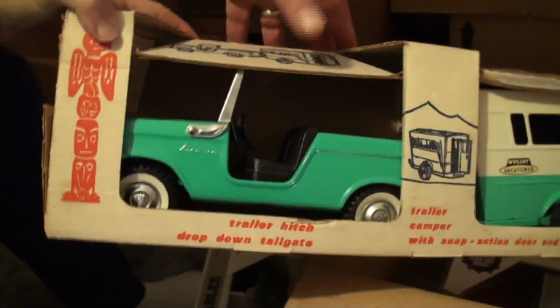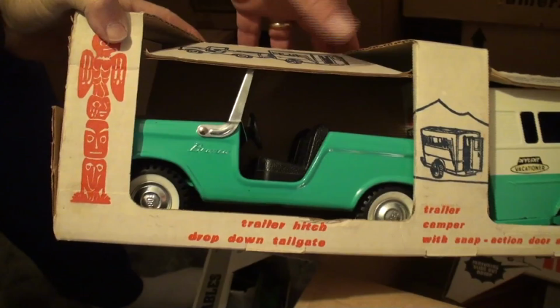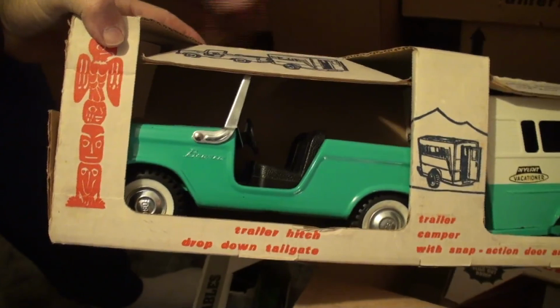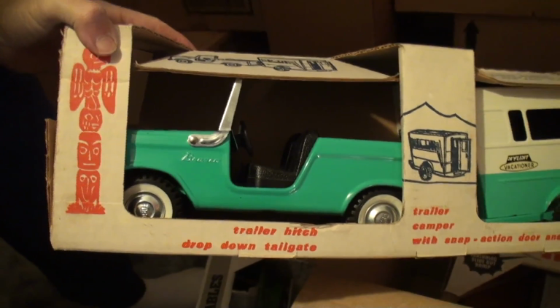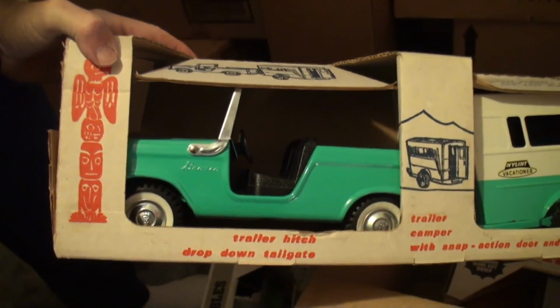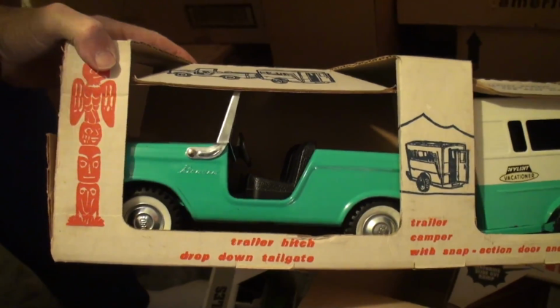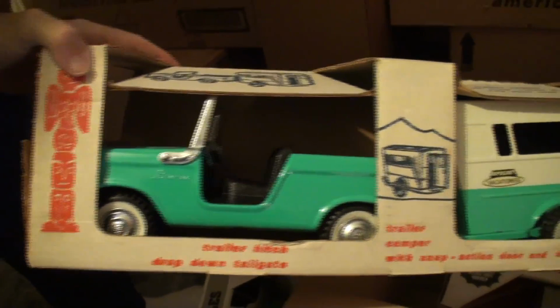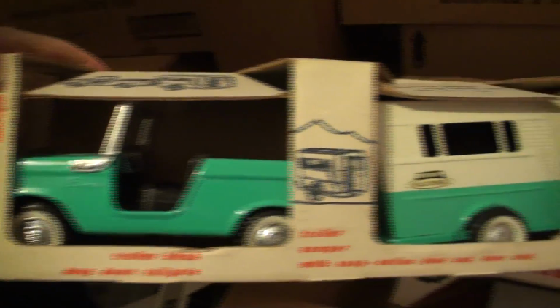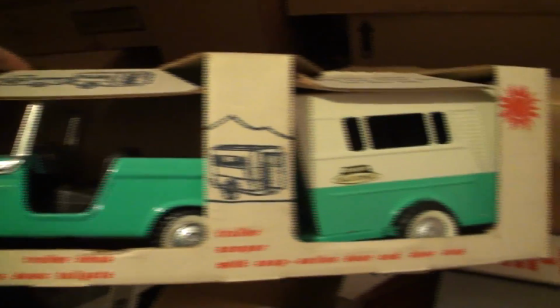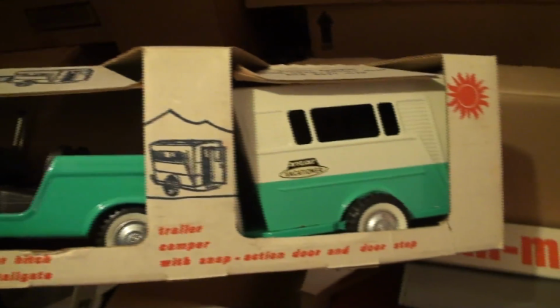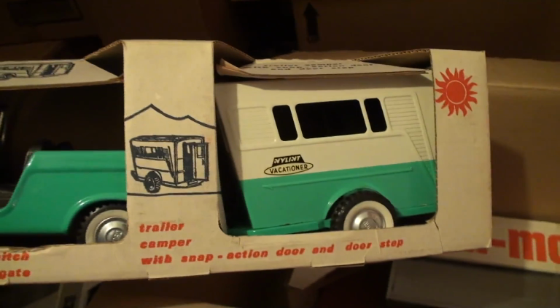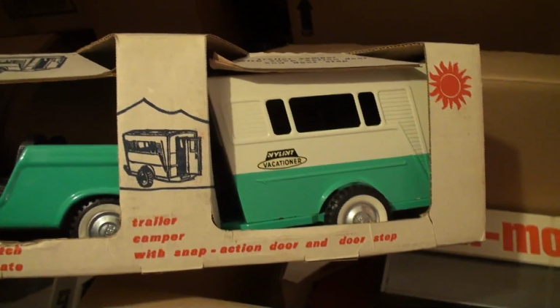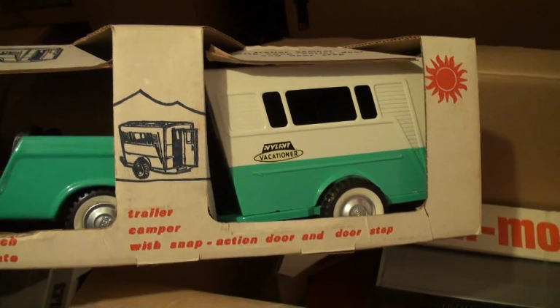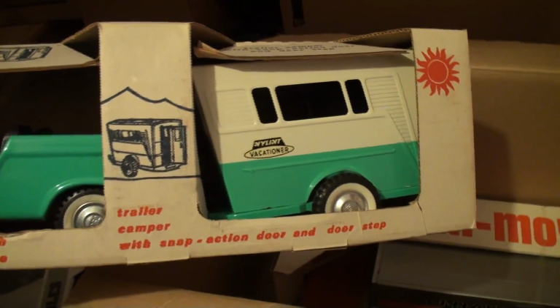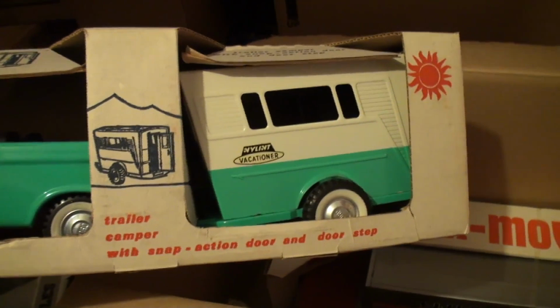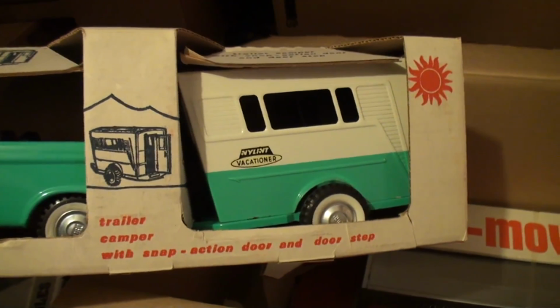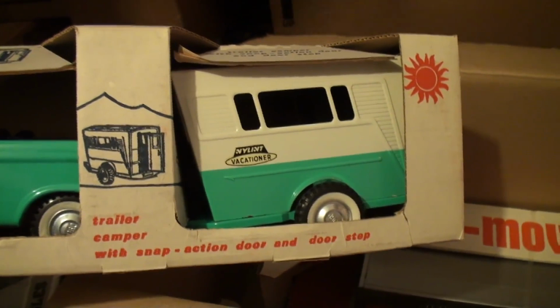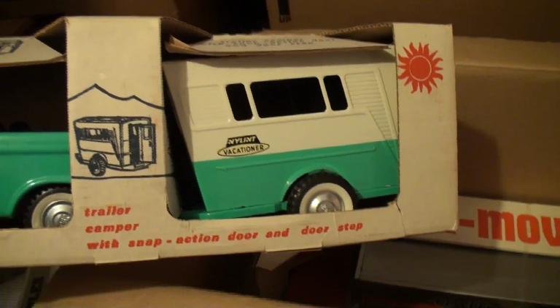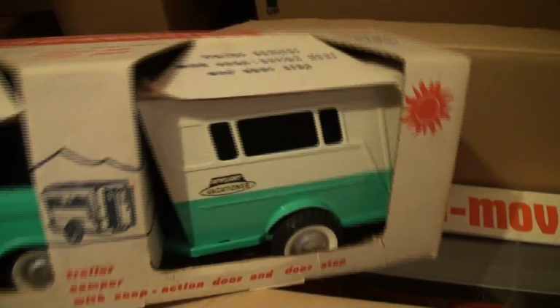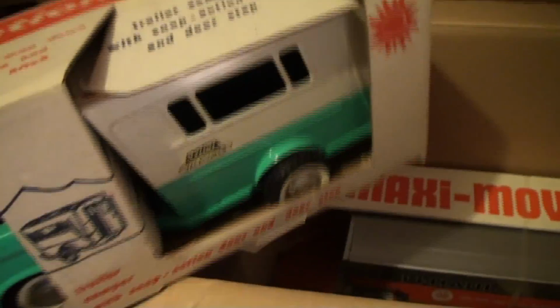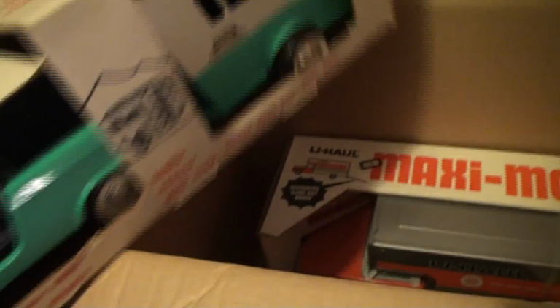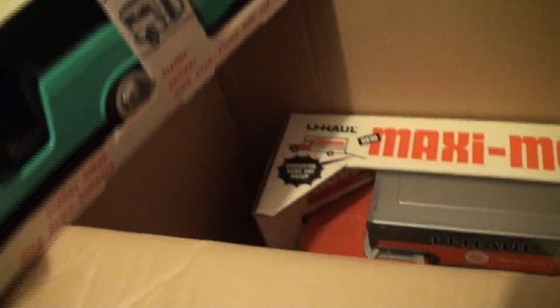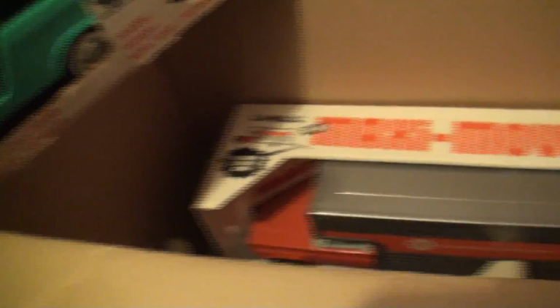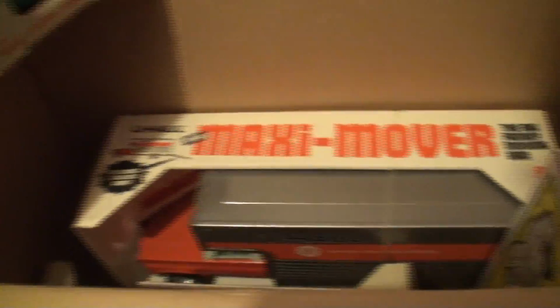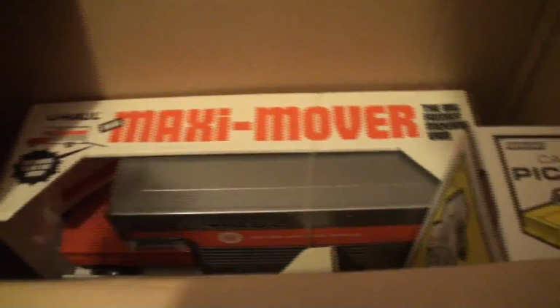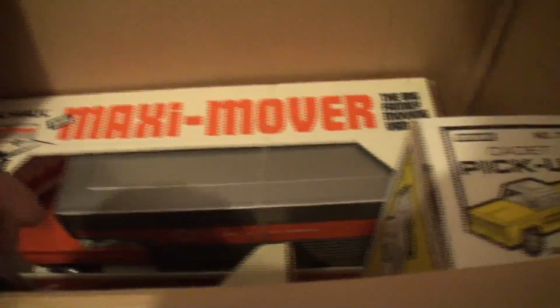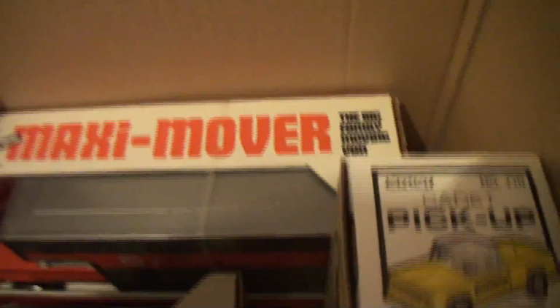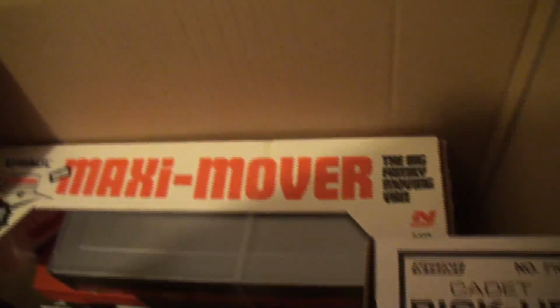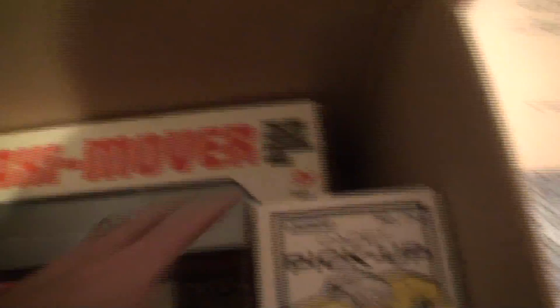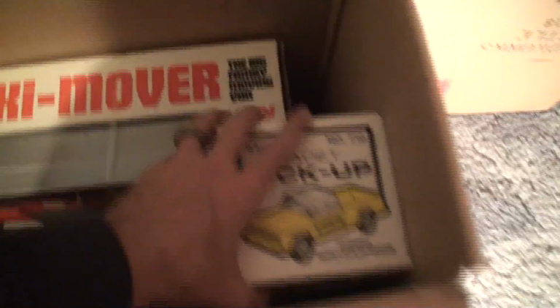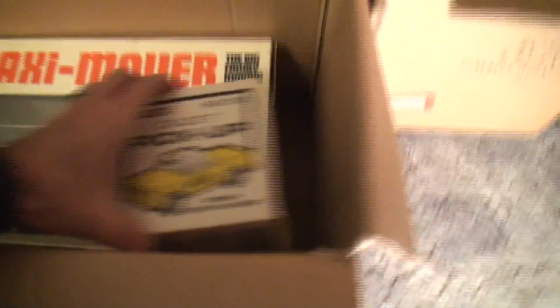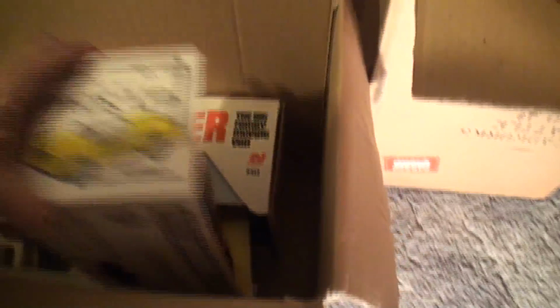That's a Bronco. That's a movie van — that's a Chevy.